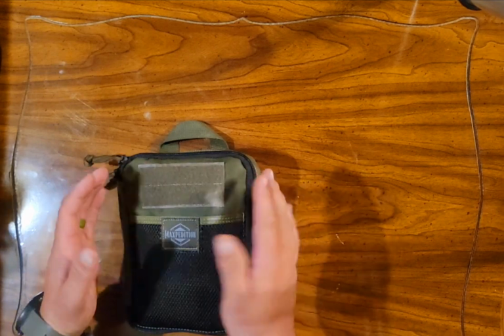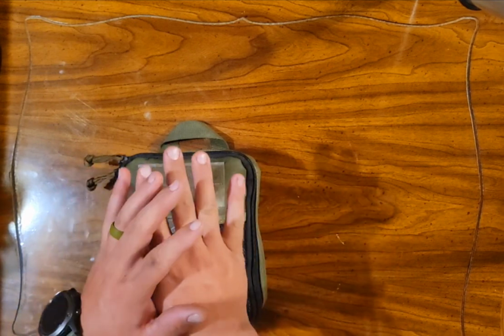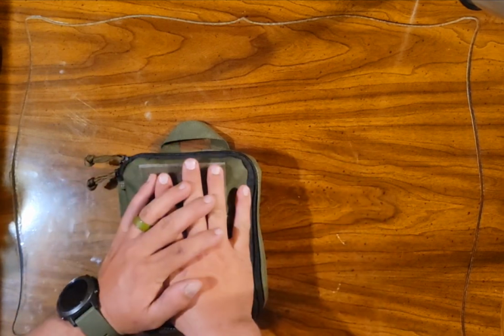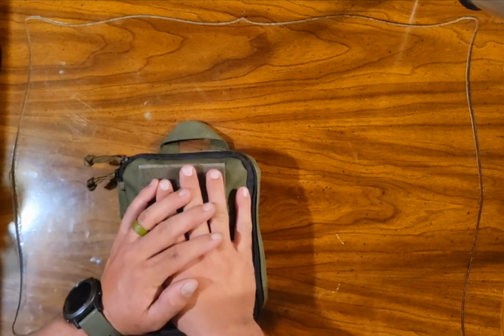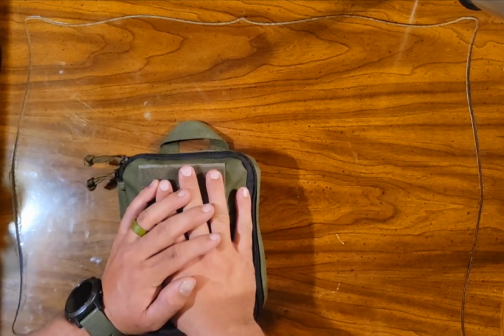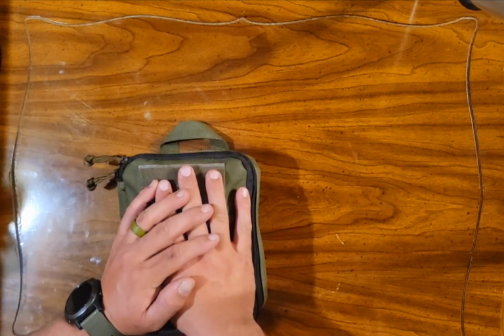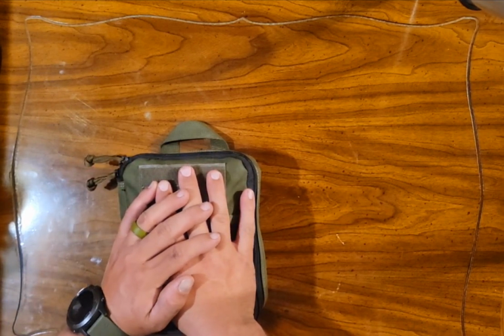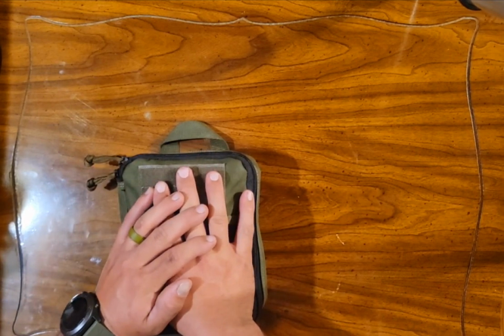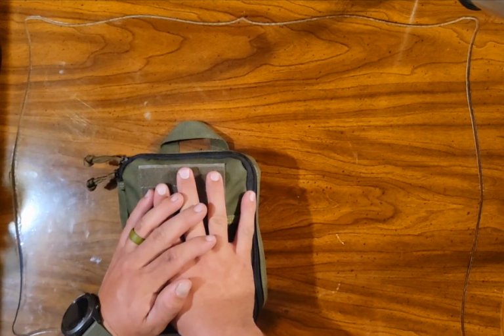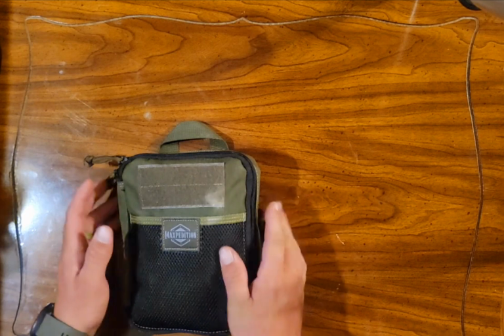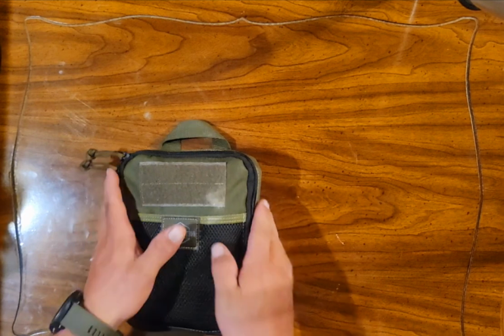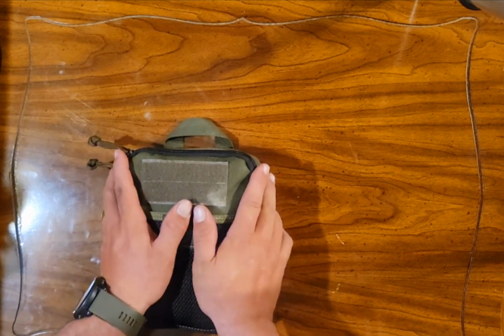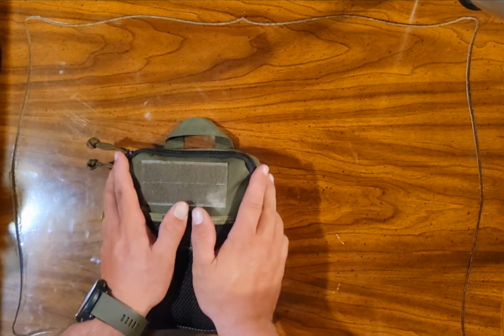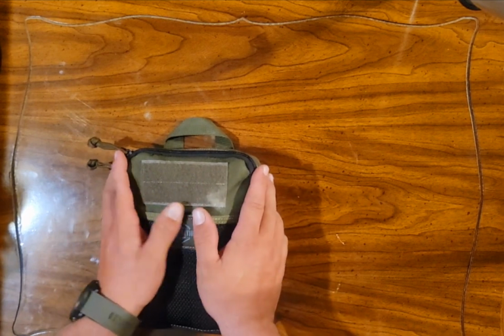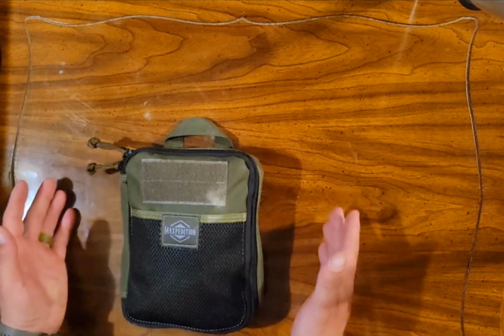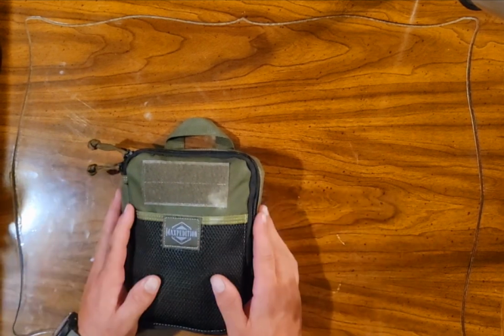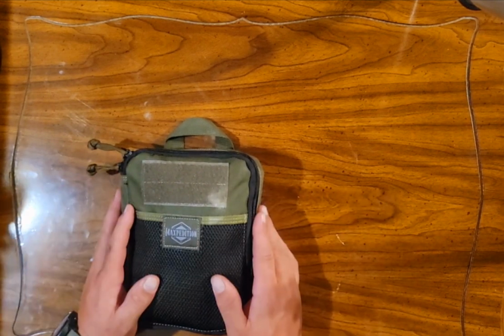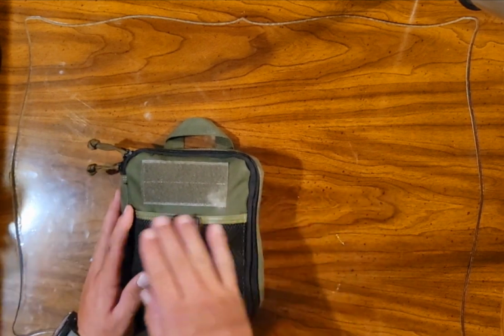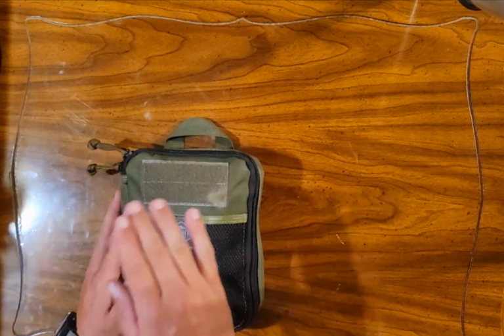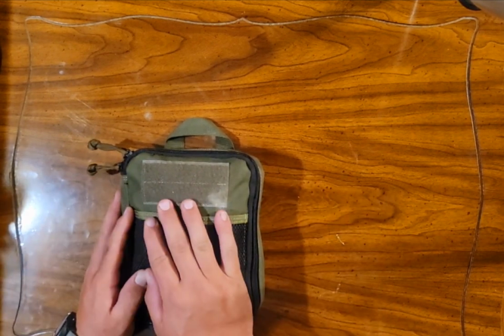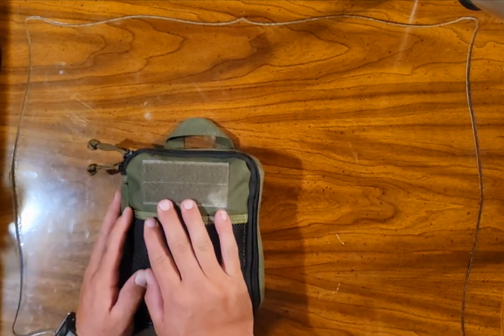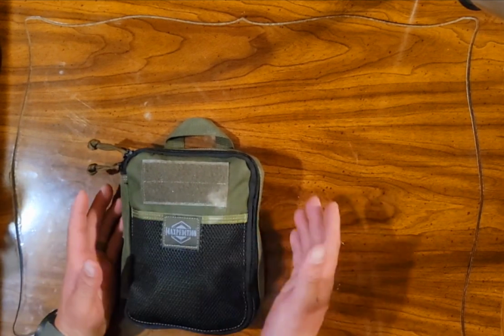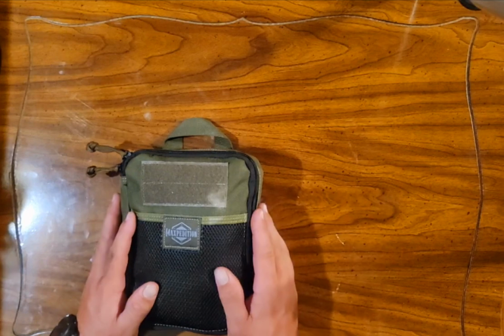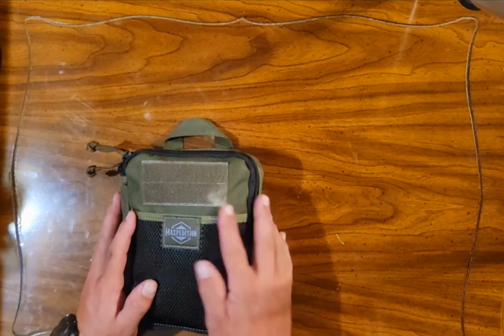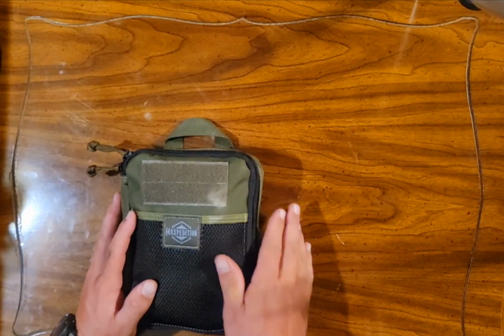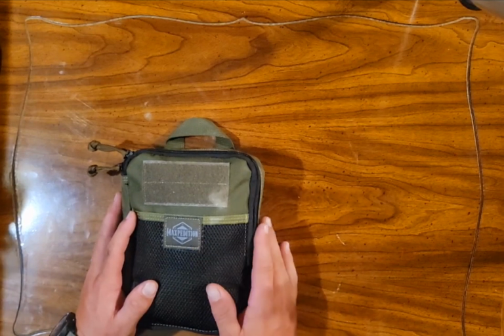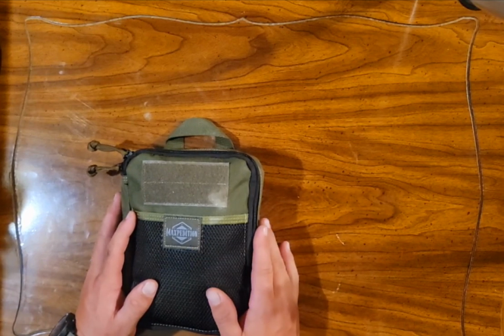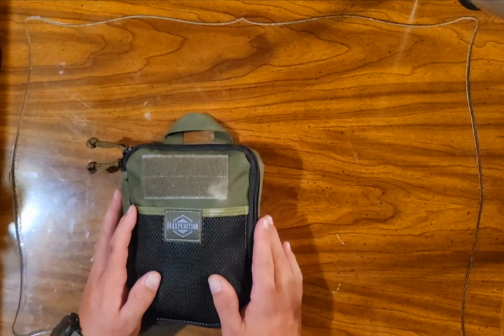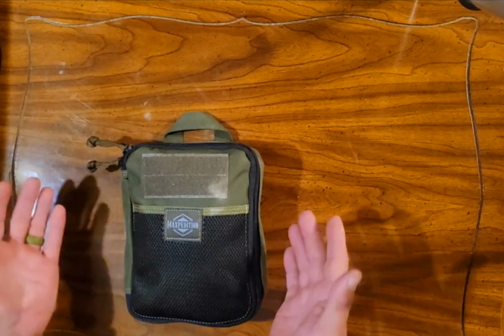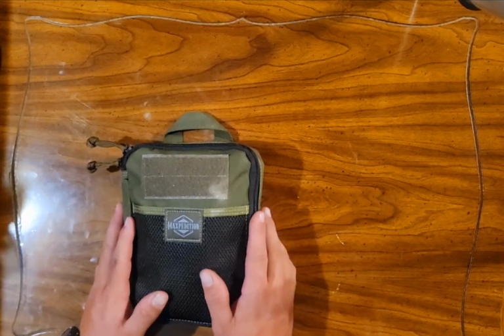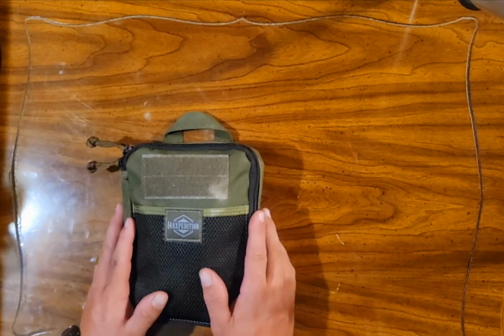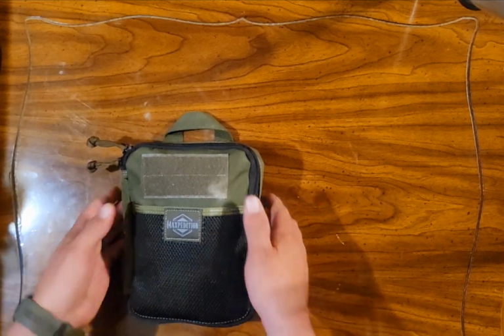My next one was going to be my EDC belt, but I kind of got excited about doing this so I decided to just go ahead and film it. I wanted to show it to another person so I was making a video on it anyway, and figured I might as well go ahead and upload it while I was at it.